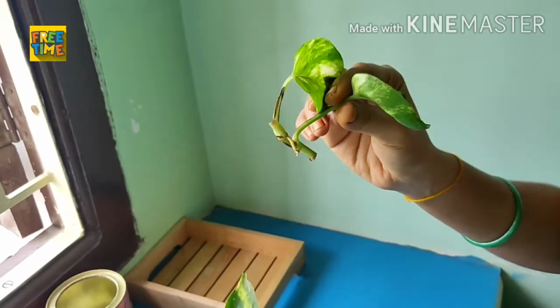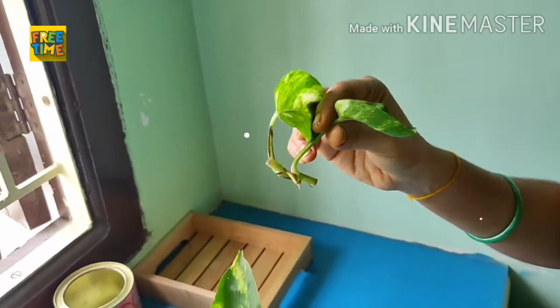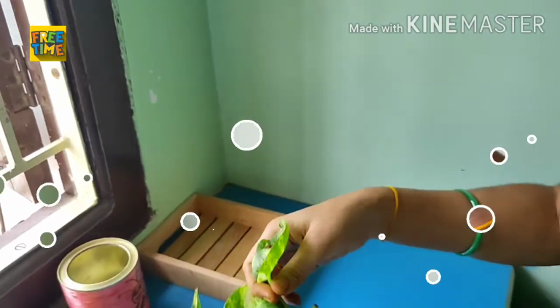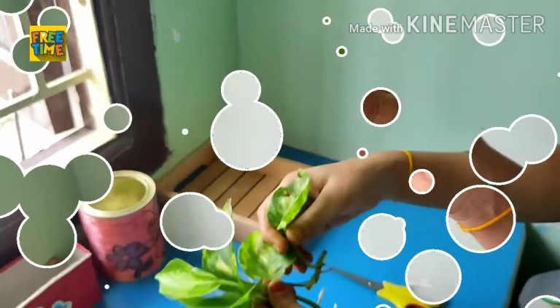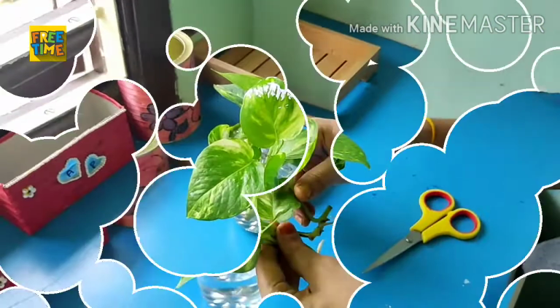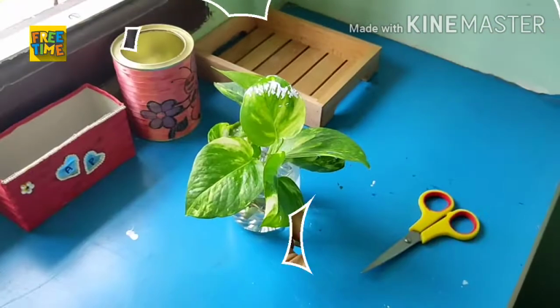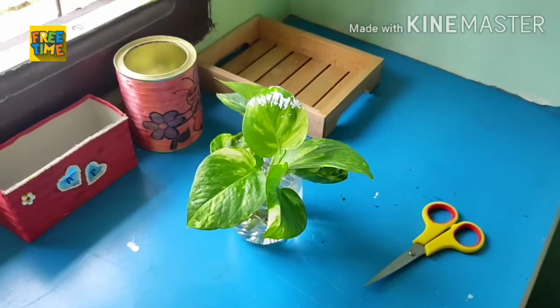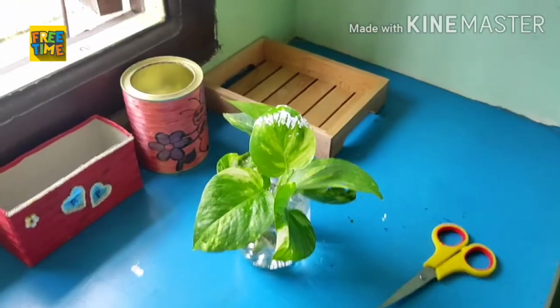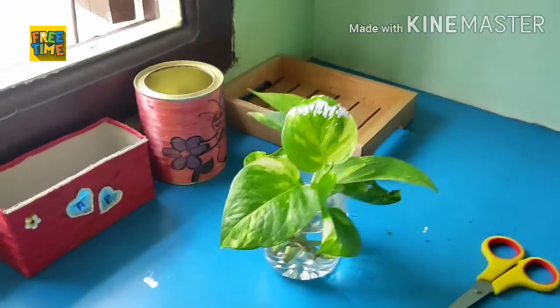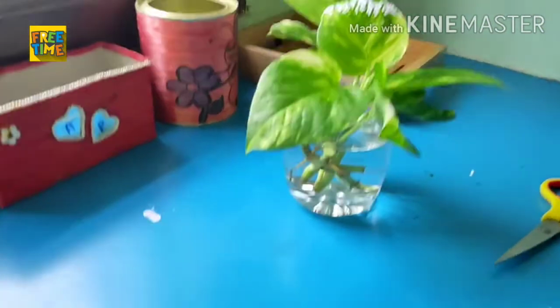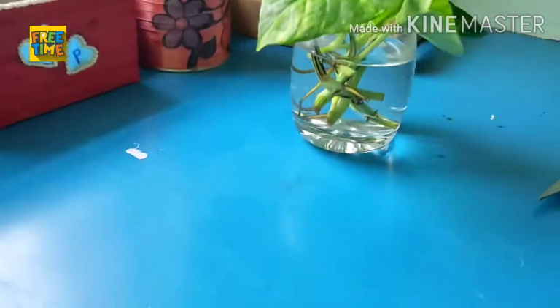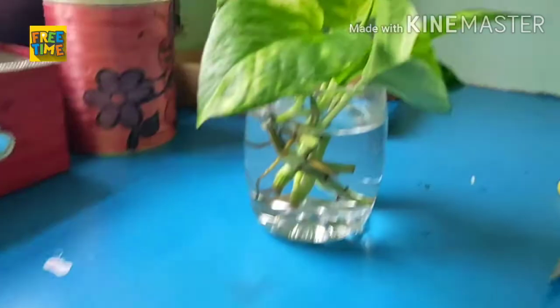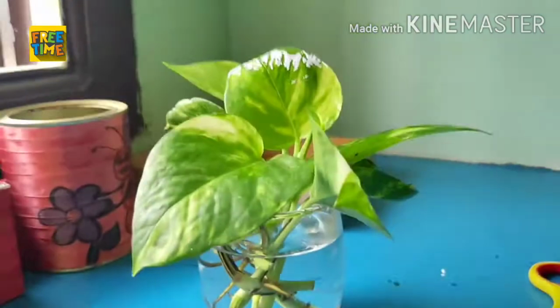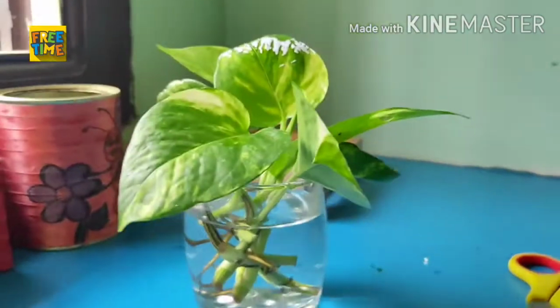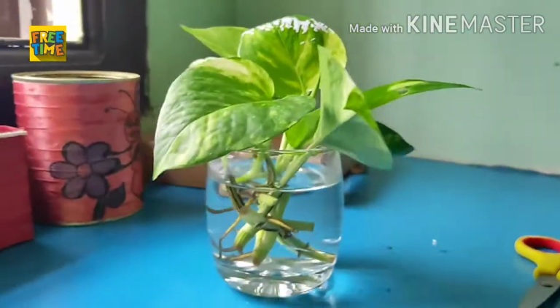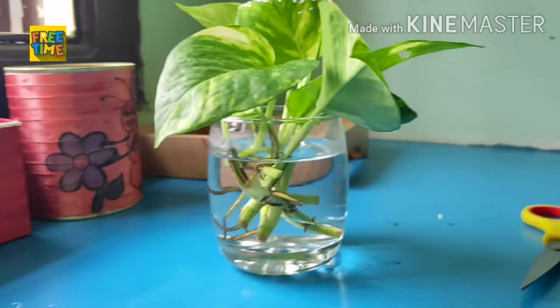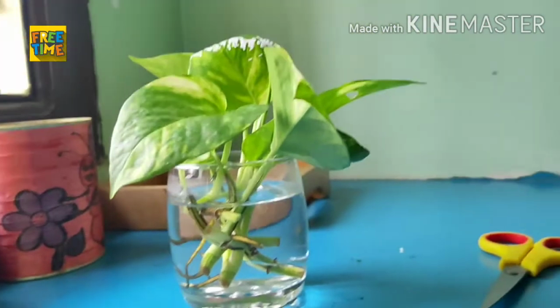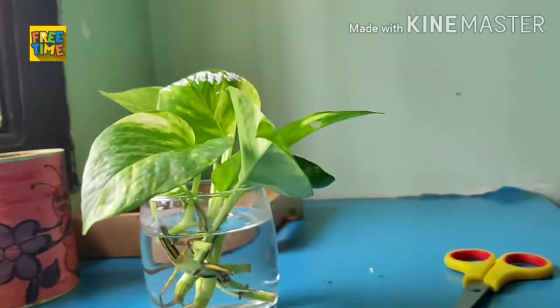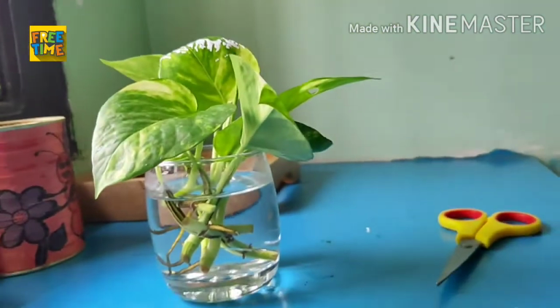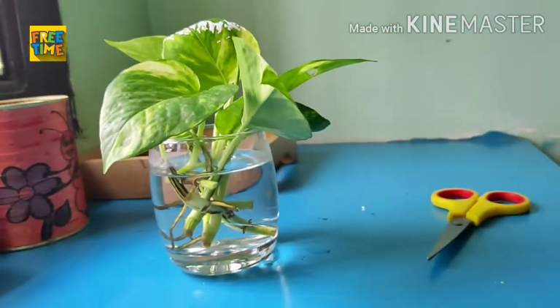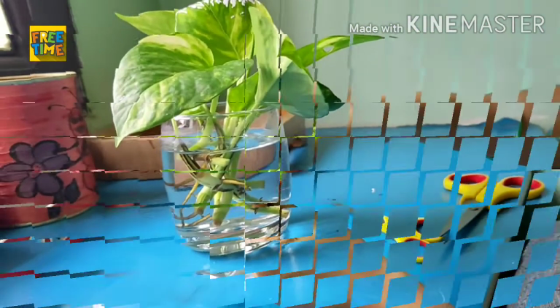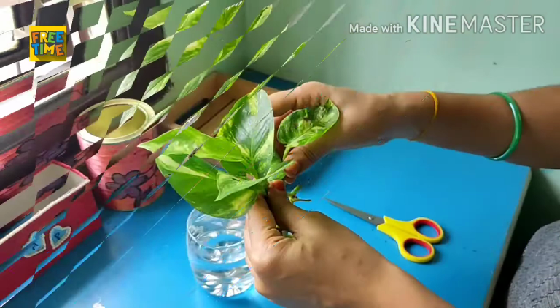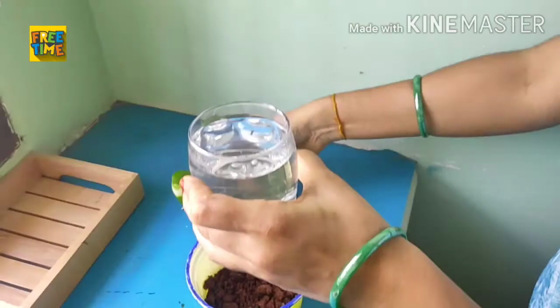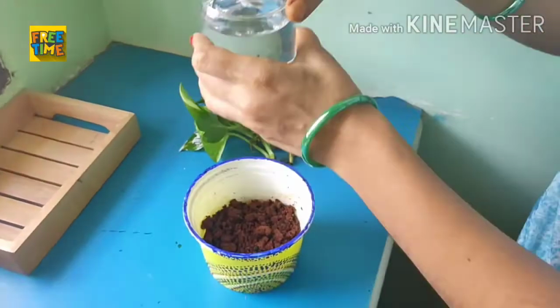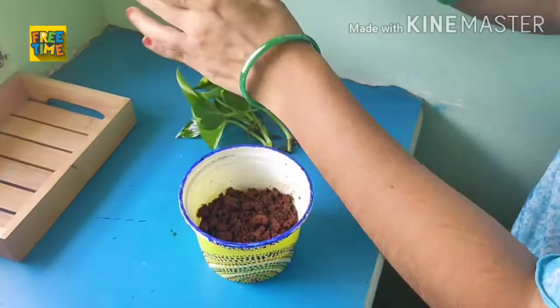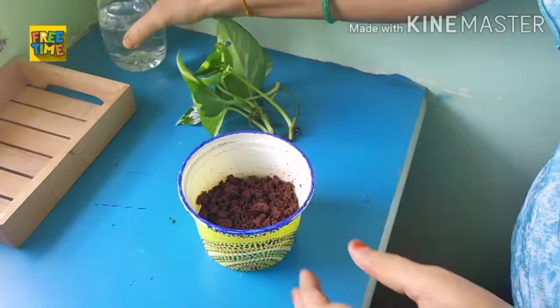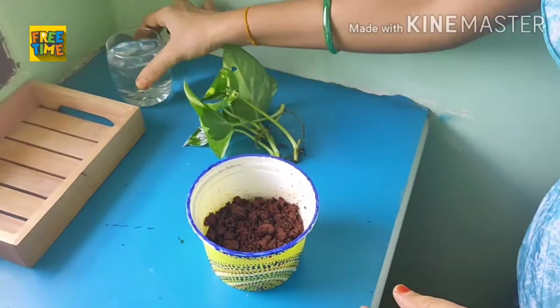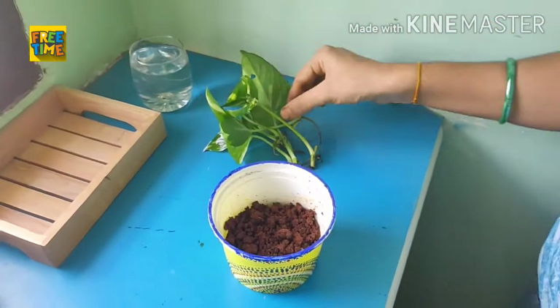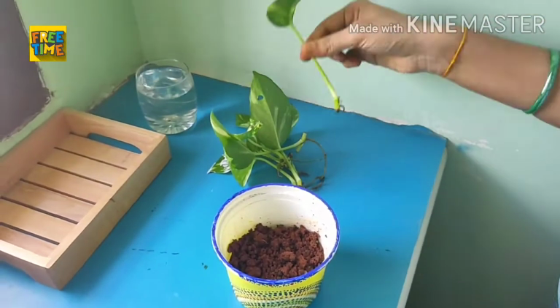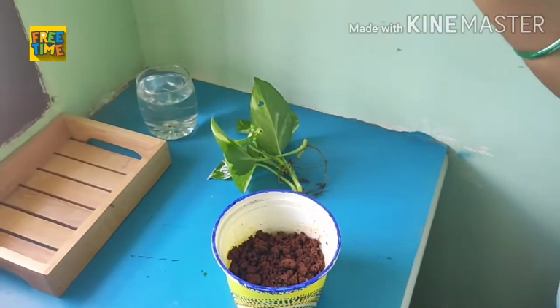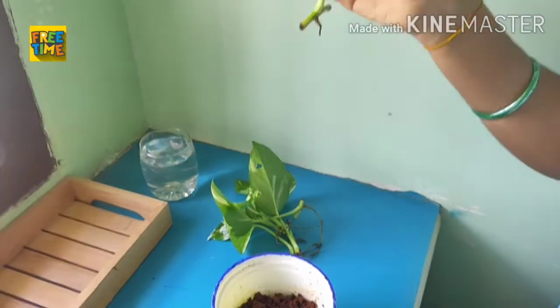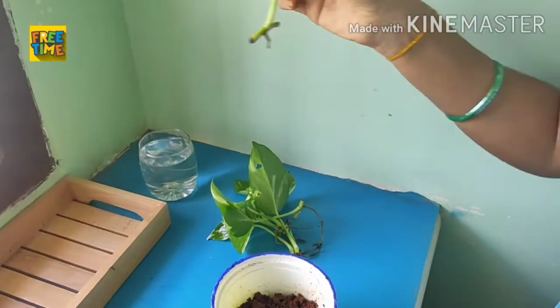Without knowing this trick I failed 2 to 3 times in propagating with a leaf. Now I am planting these leaves in soil which are having perfect roots.